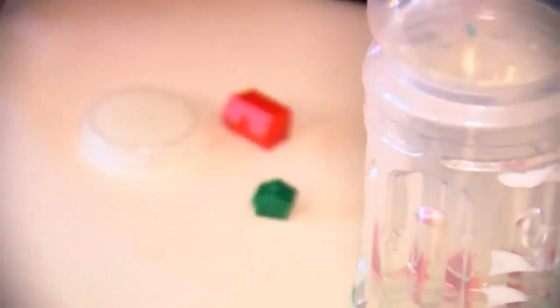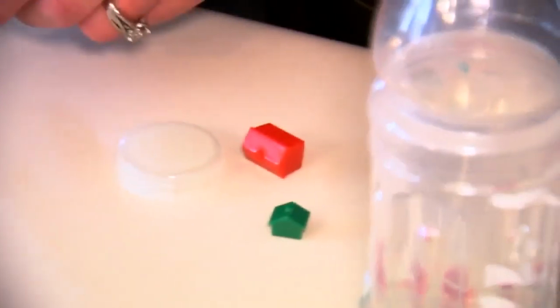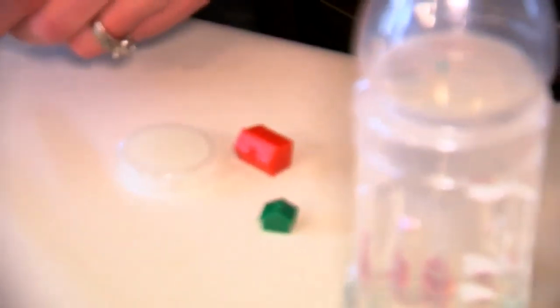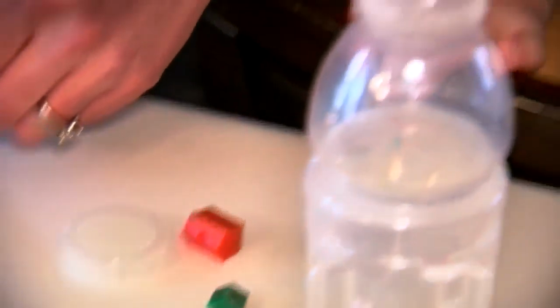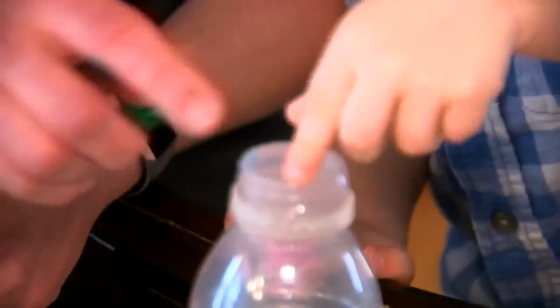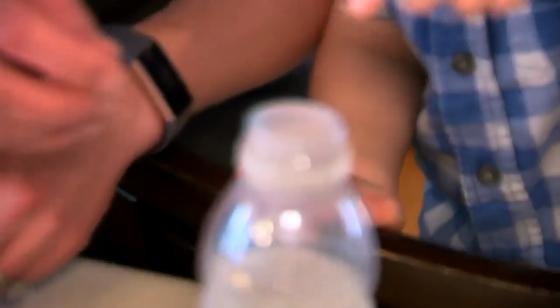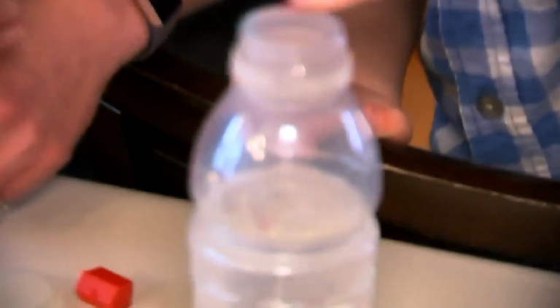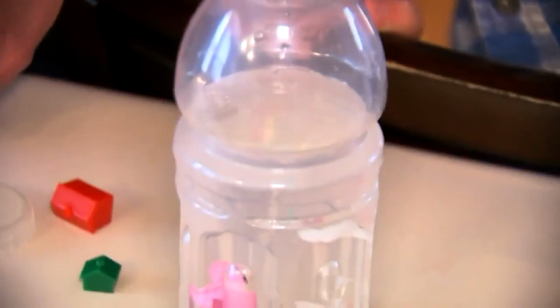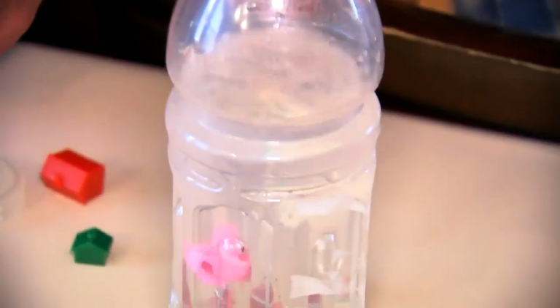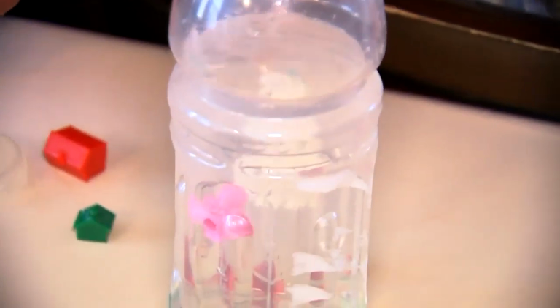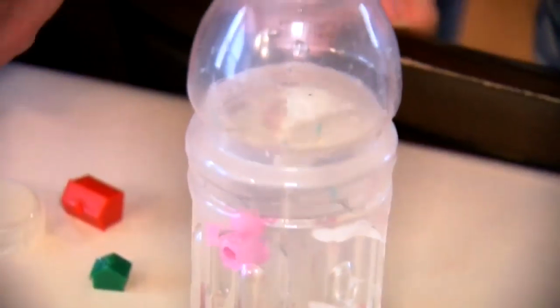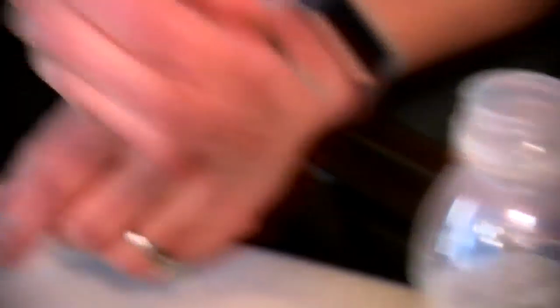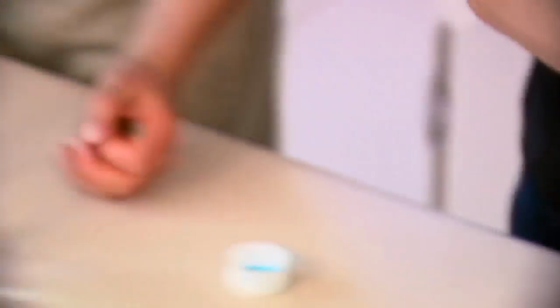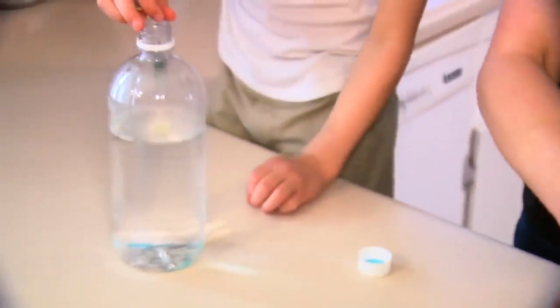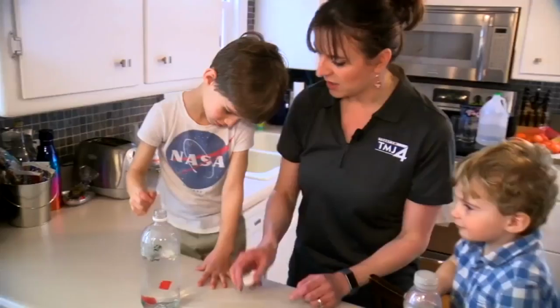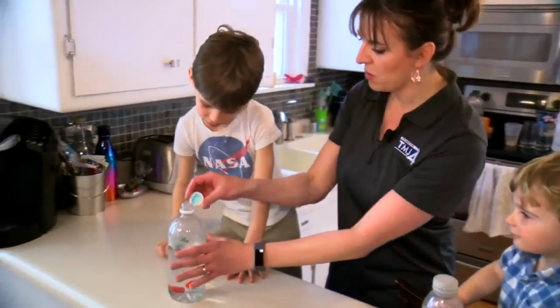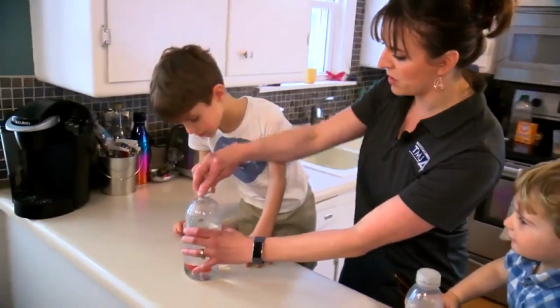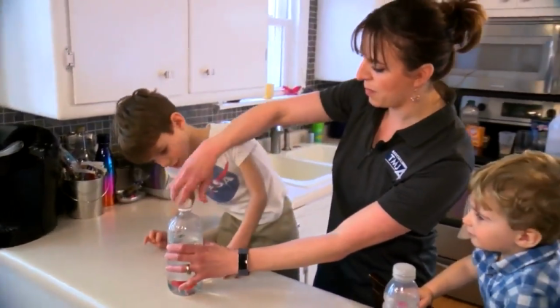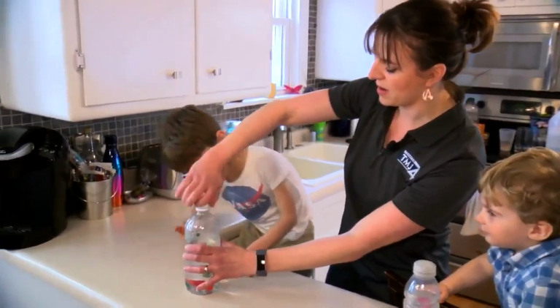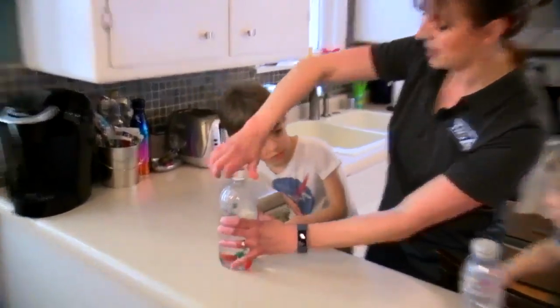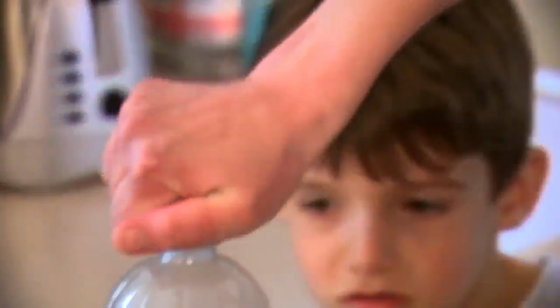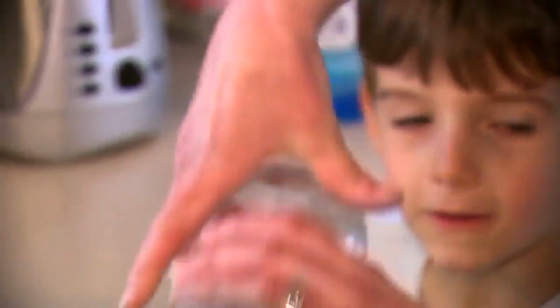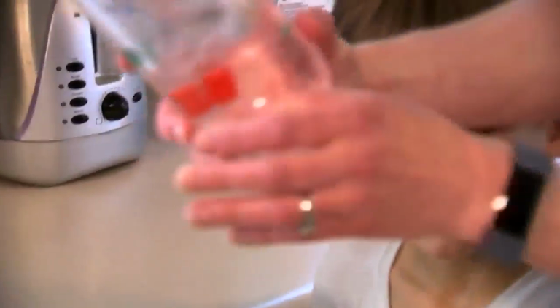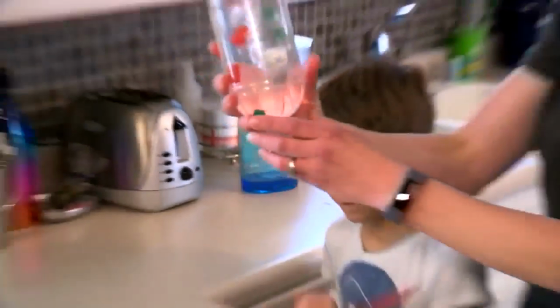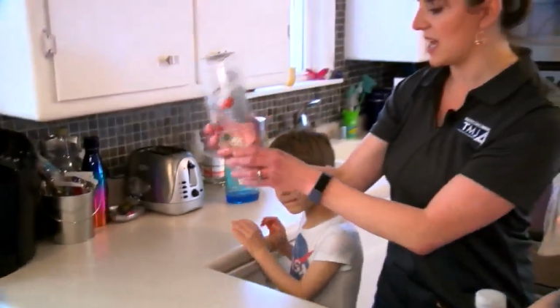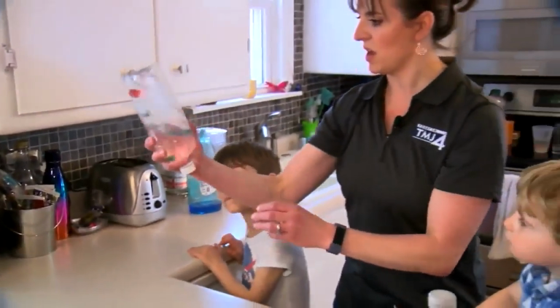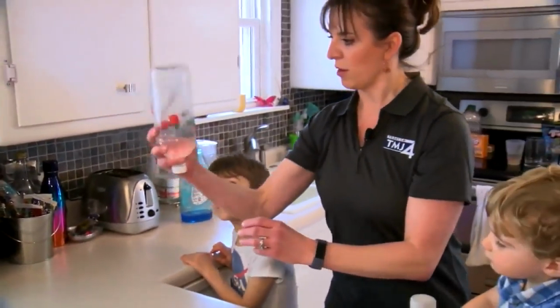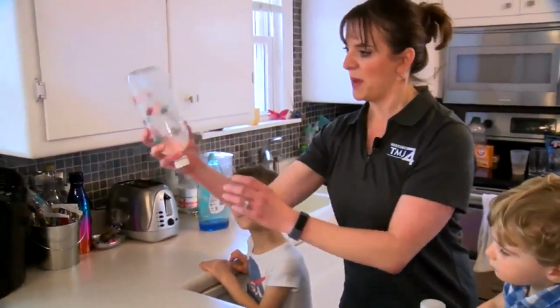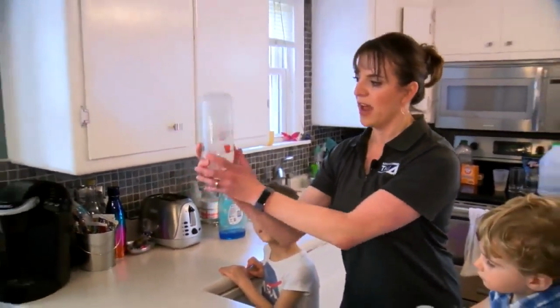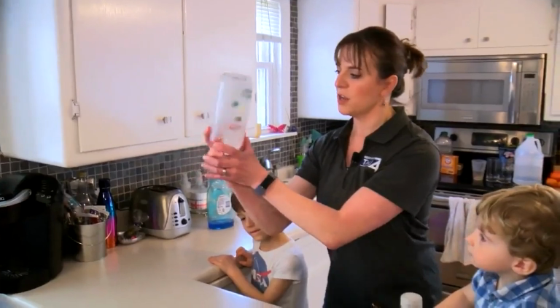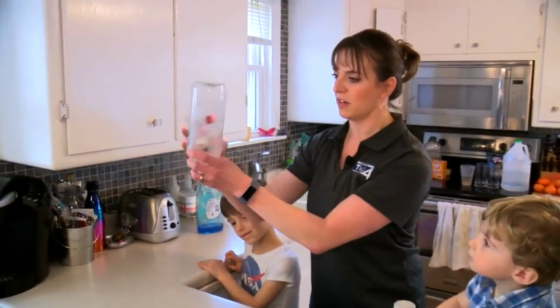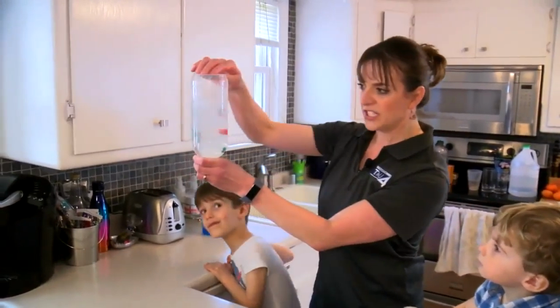Put those in there. So you've got some little sea creatures, so yours is gonna be a water spout. Put your houses in. We put the cap on and we turn it upside down and we spin it around and you make your vortex.